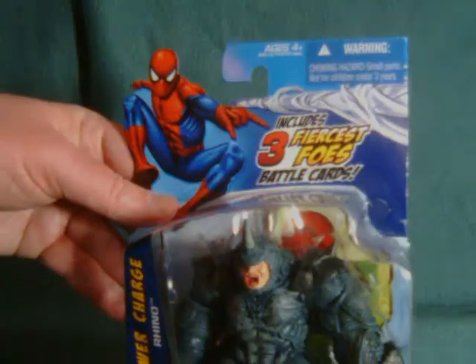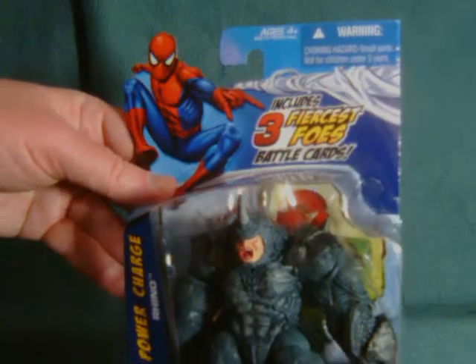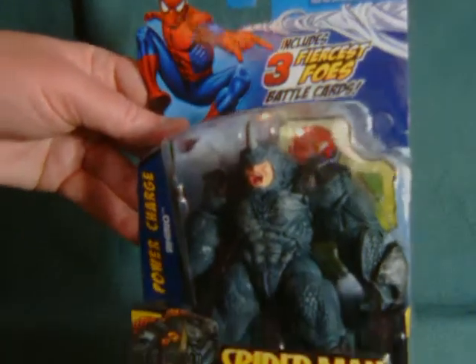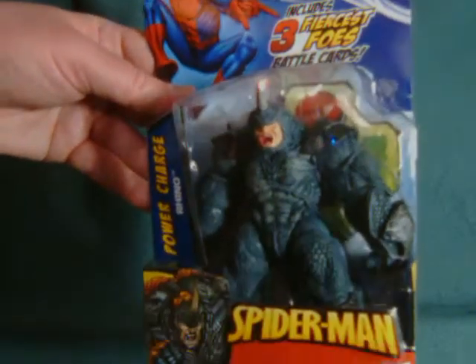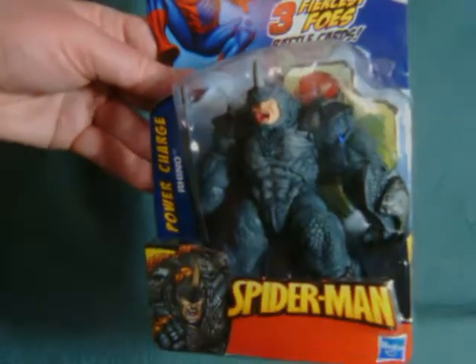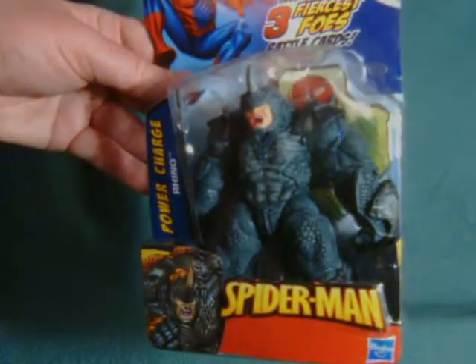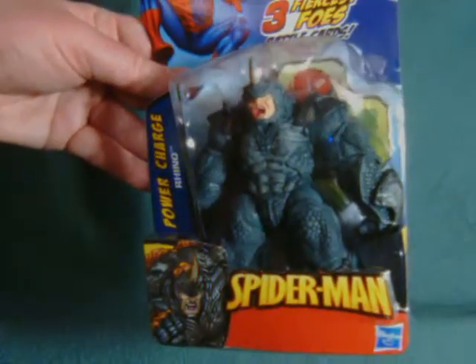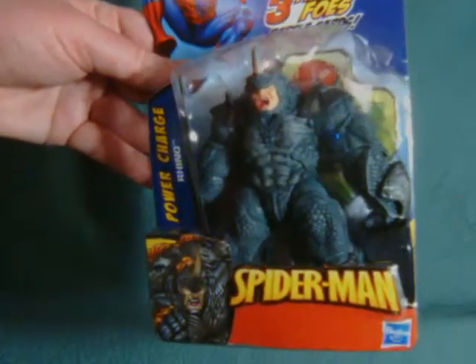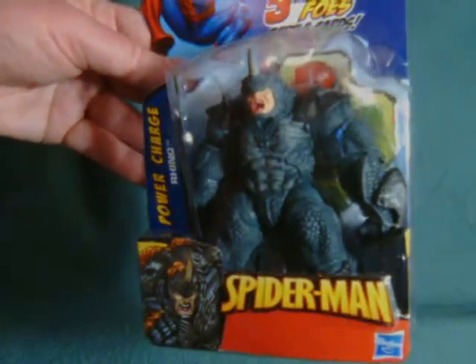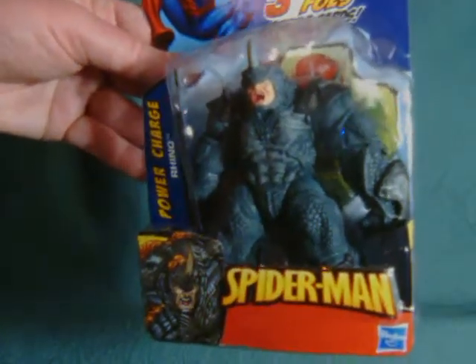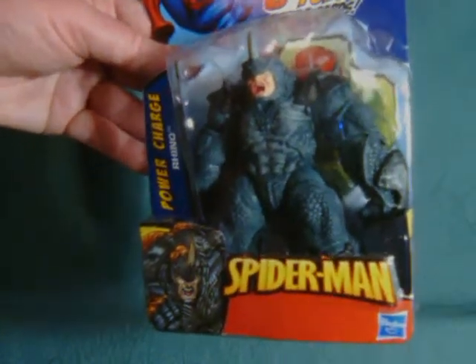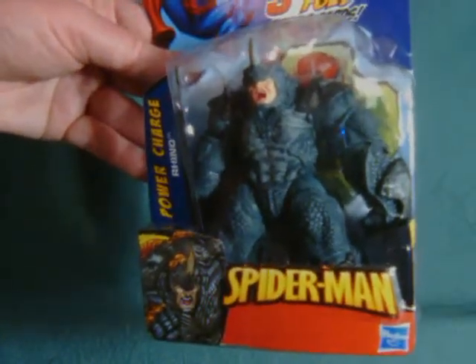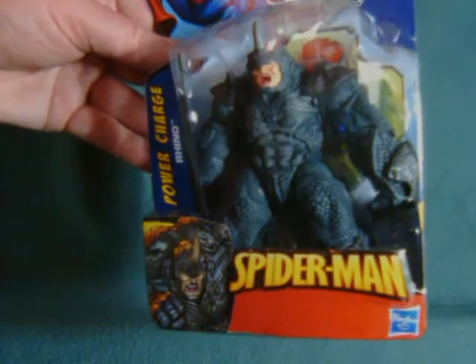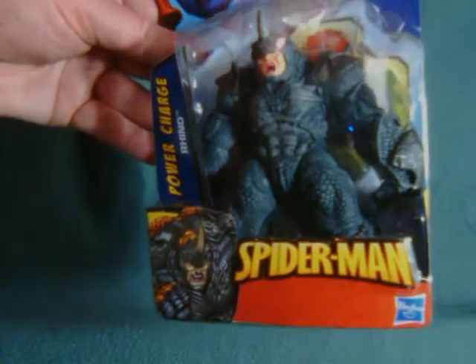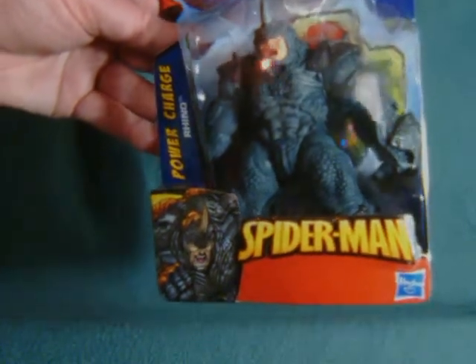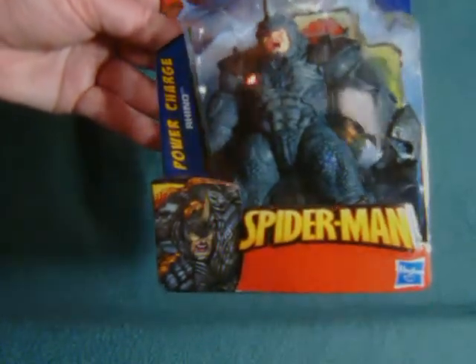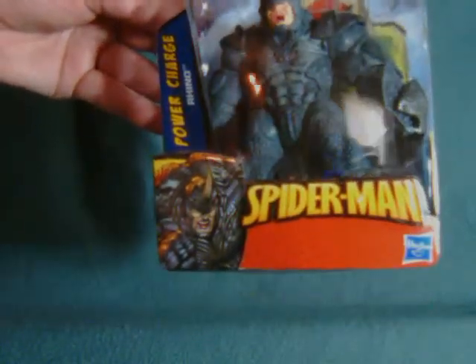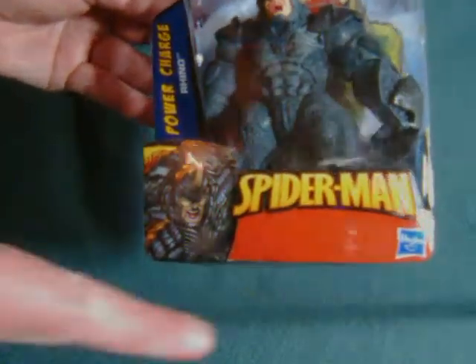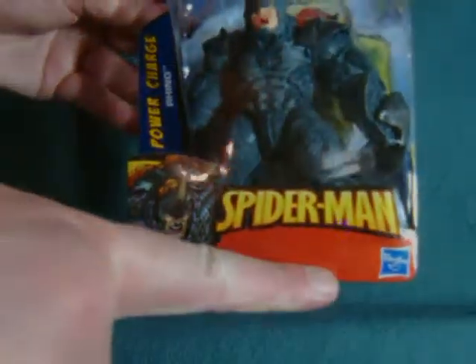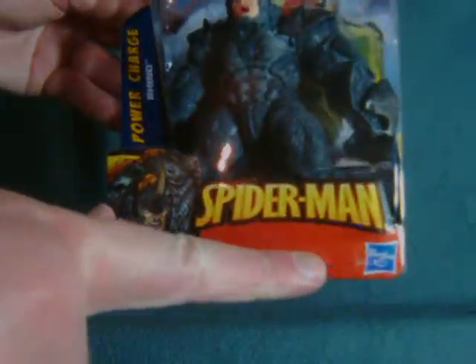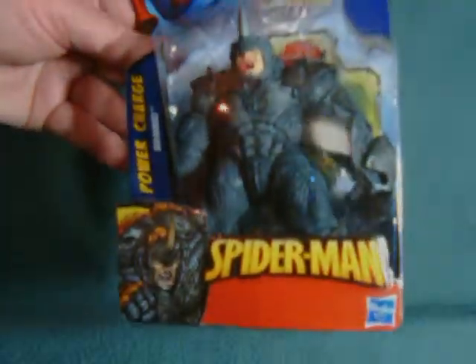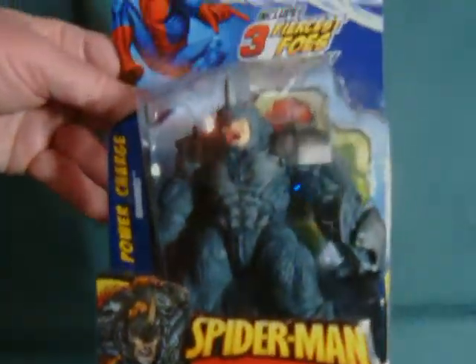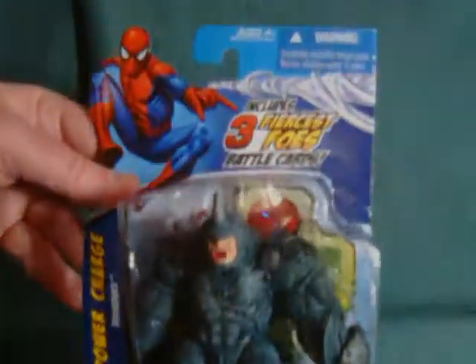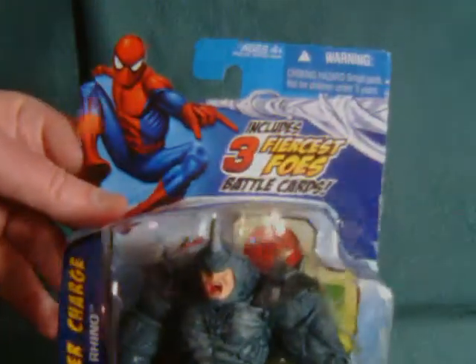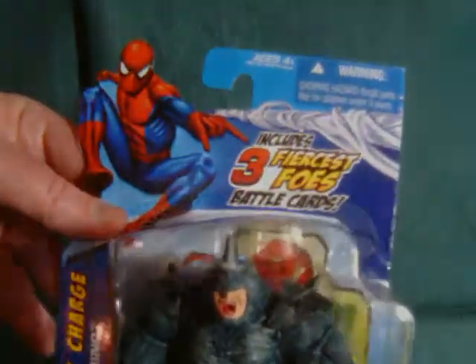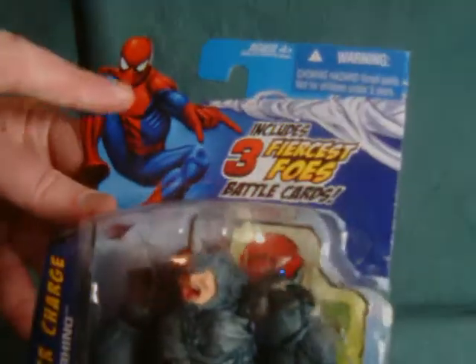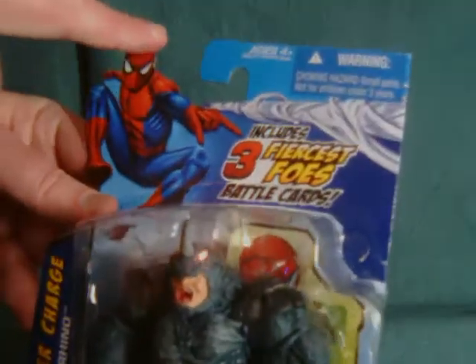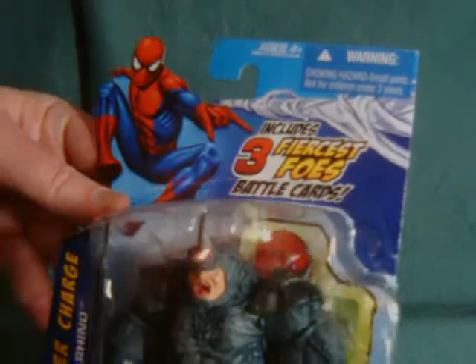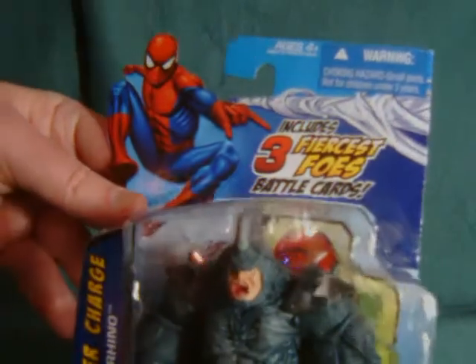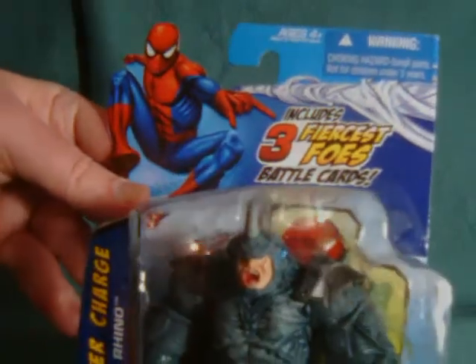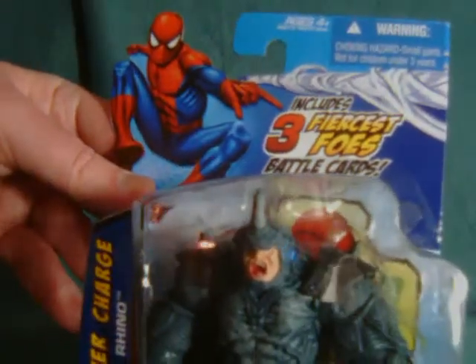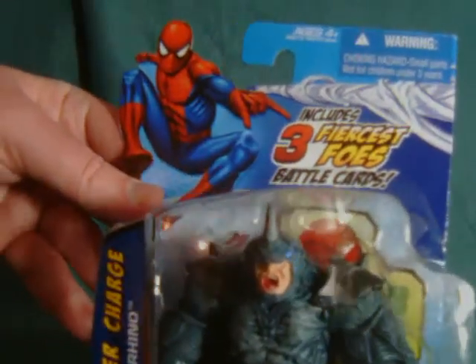The colors in the packaging itself remind me quite a bit of the Hasbro Spider-Man Classics, especially the bottom portion, although we have a pretty cool-looking cutout of Spidey on the top.